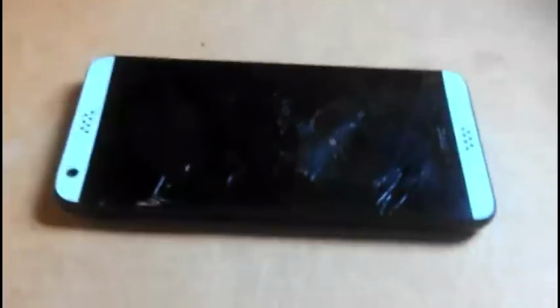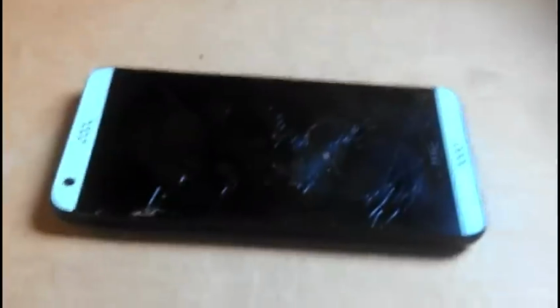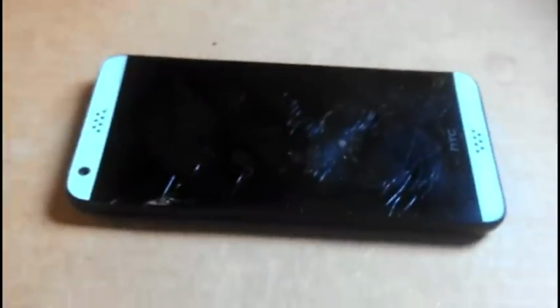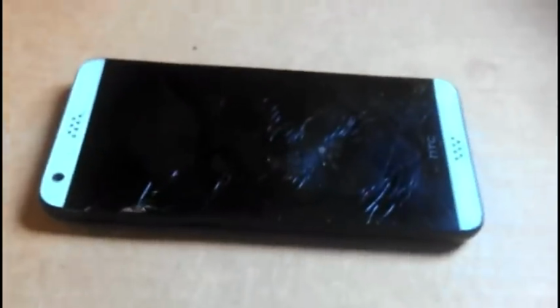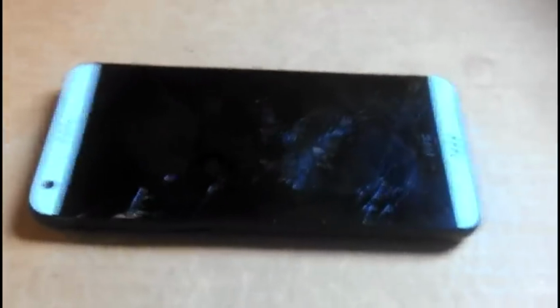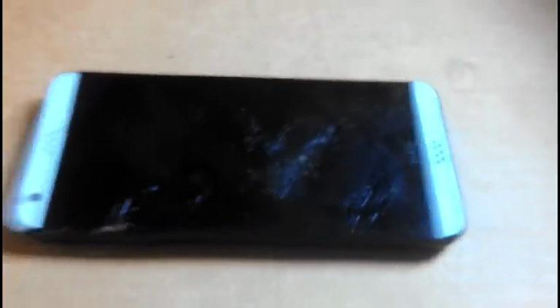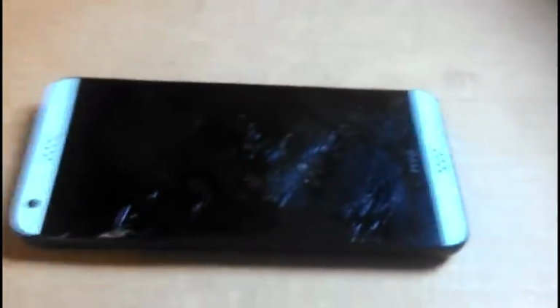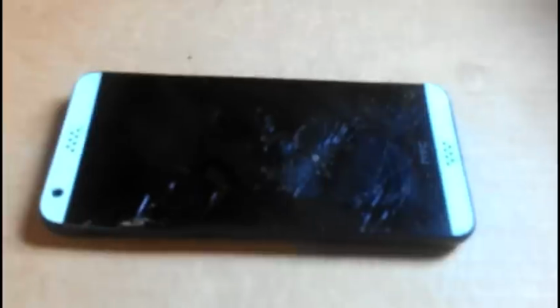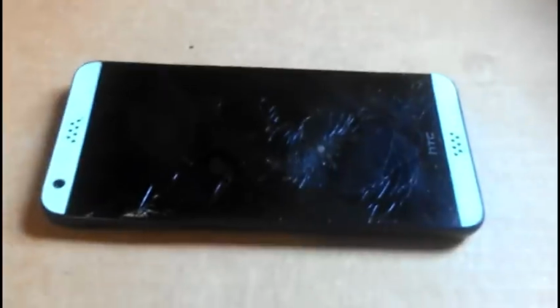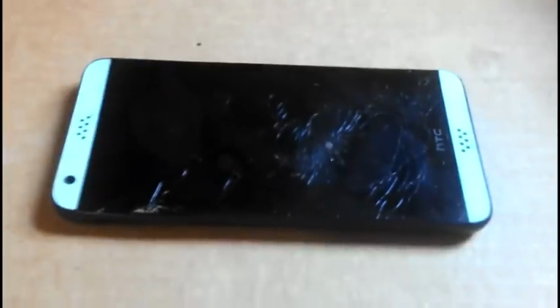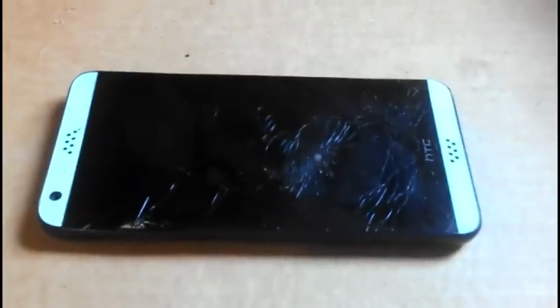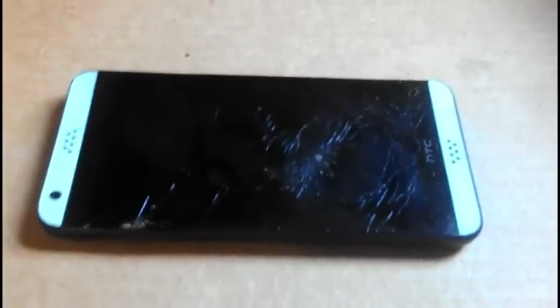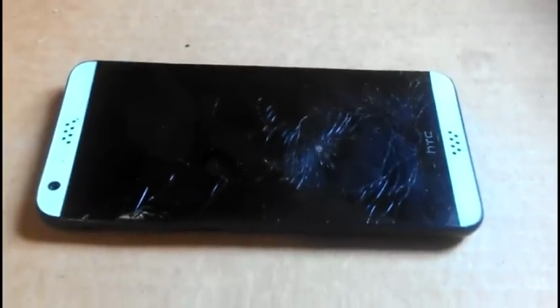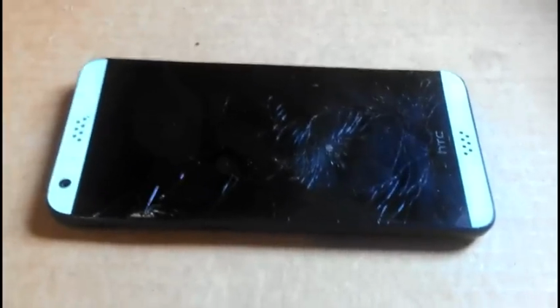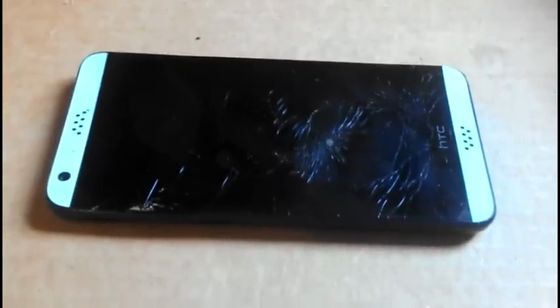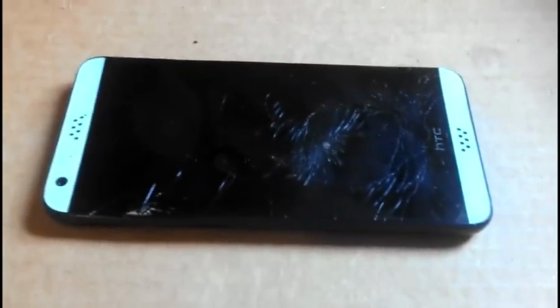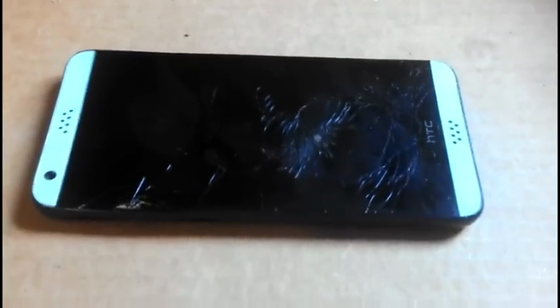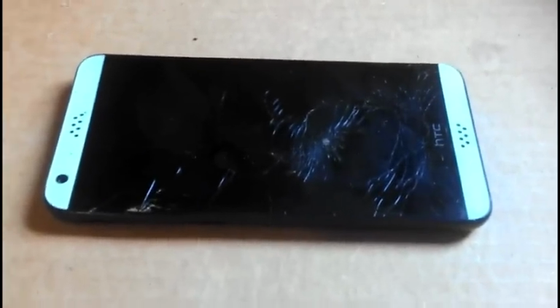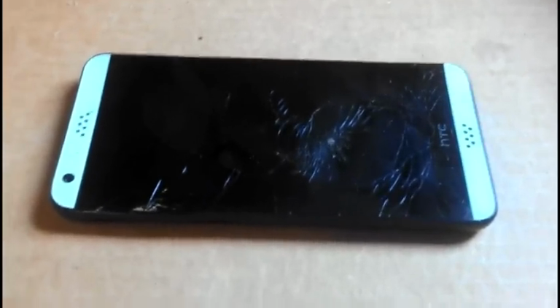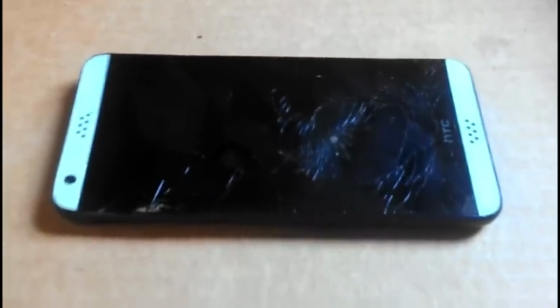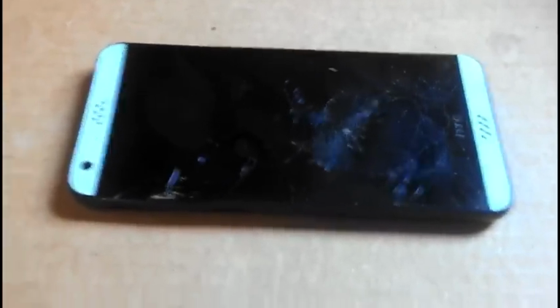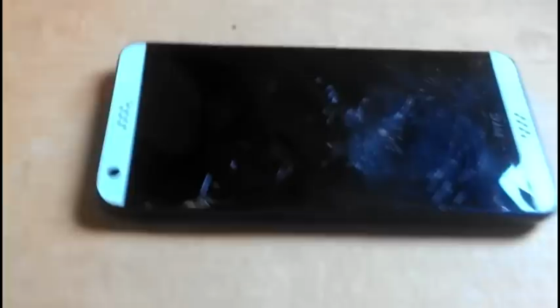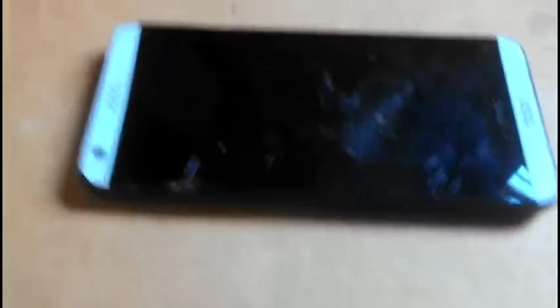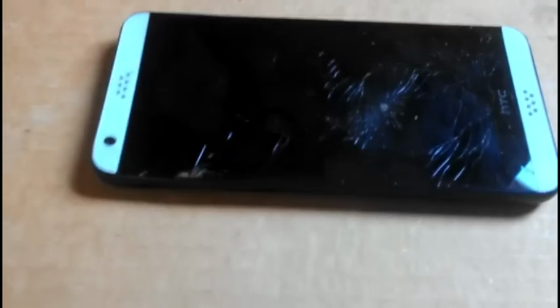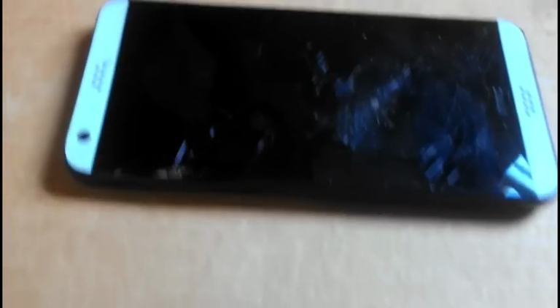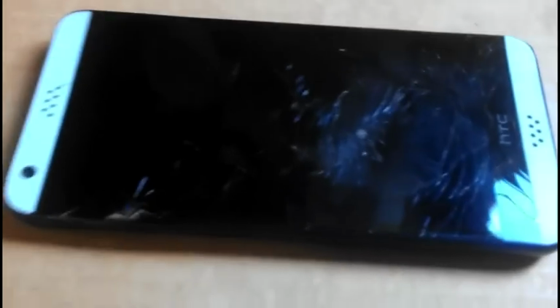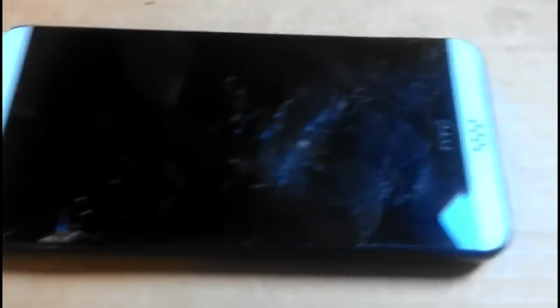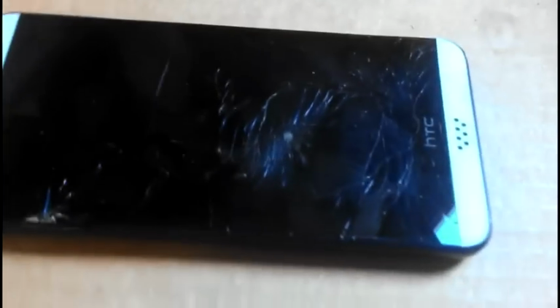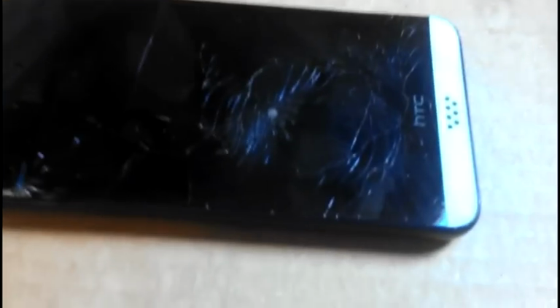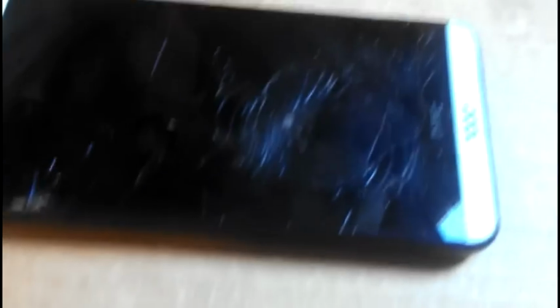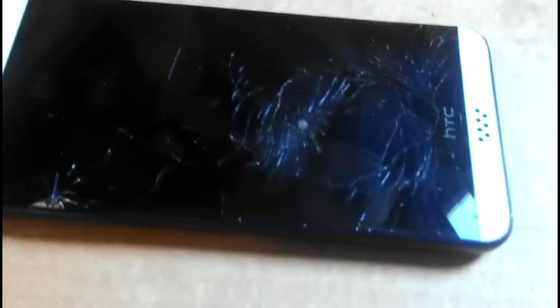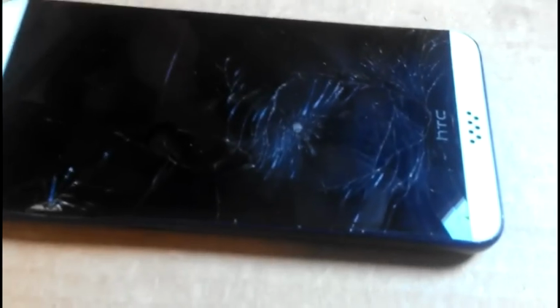Hello YouTube. I'm working on an HTC Desire 530. They said it's not made to be taken apart, but as you can see it has a screen that needs to be replaced.